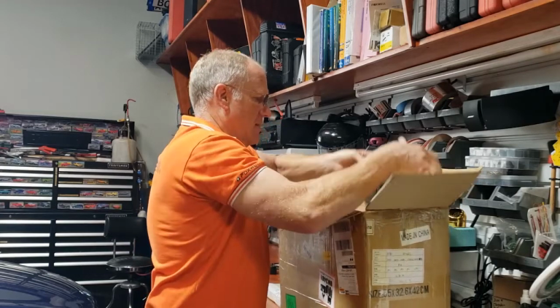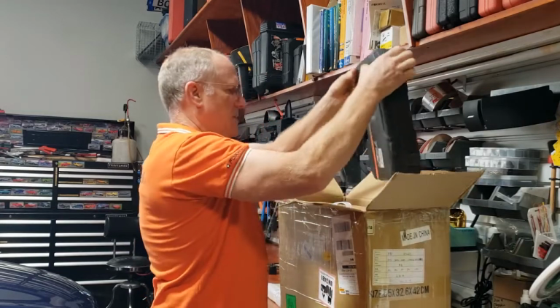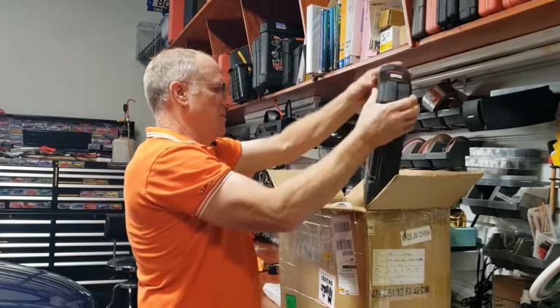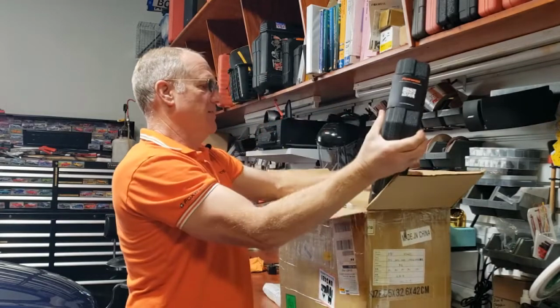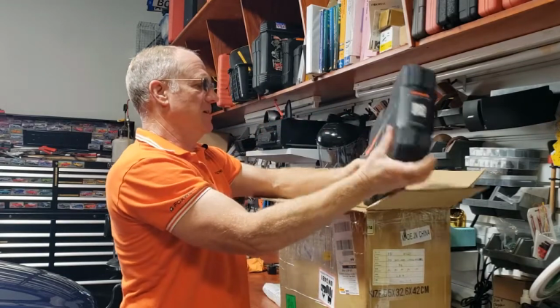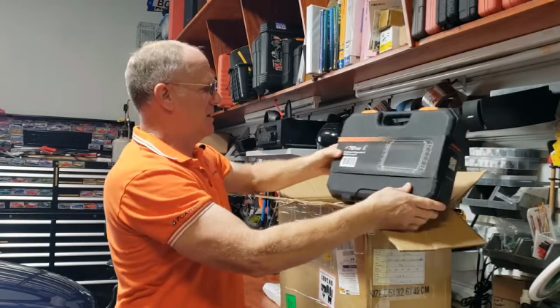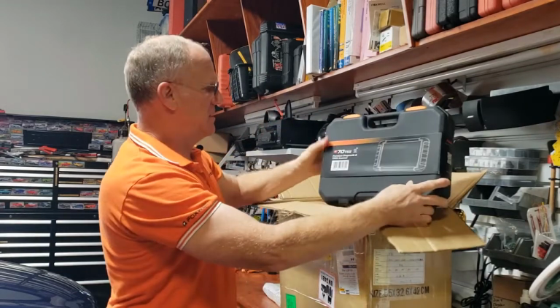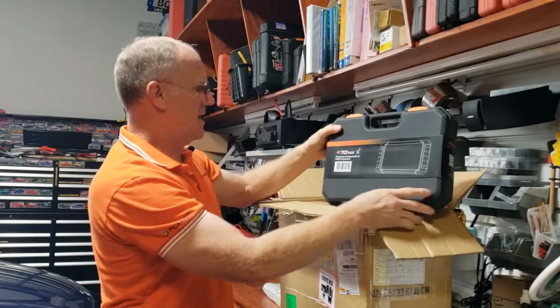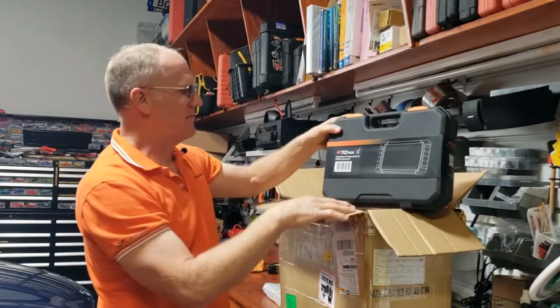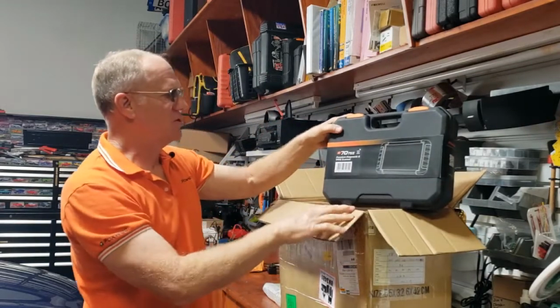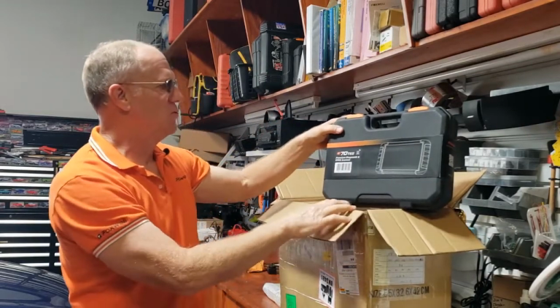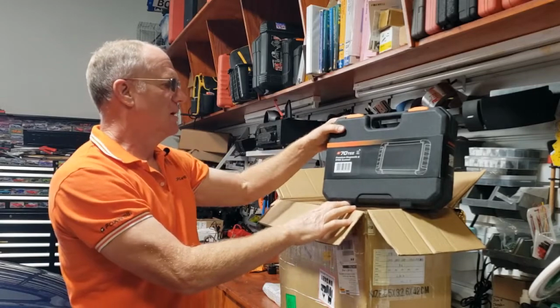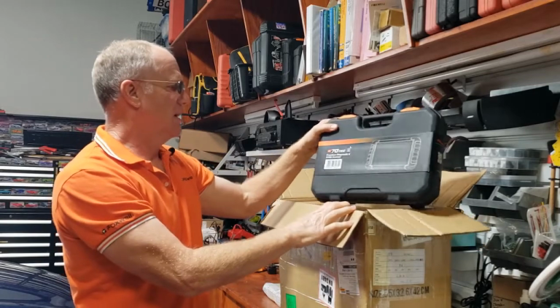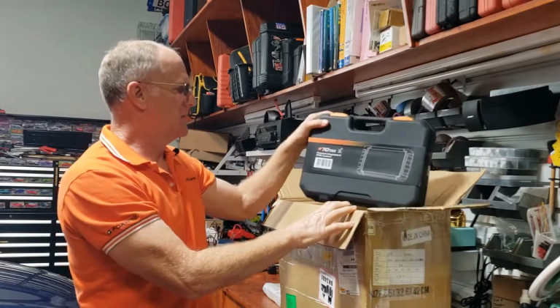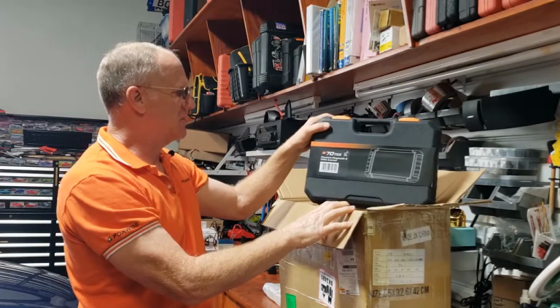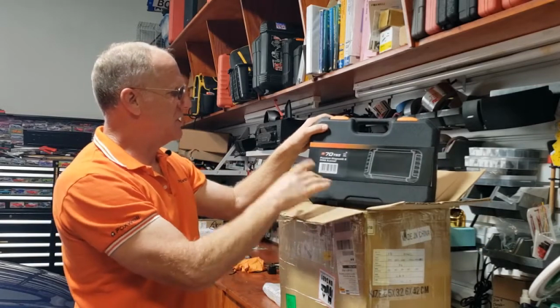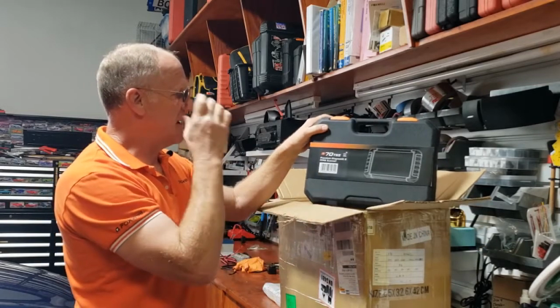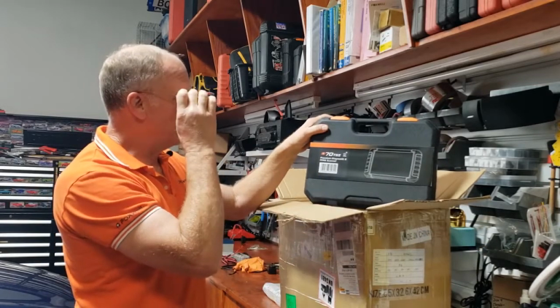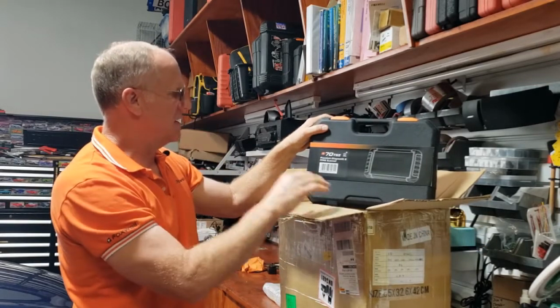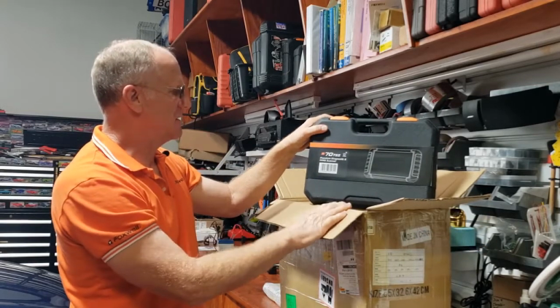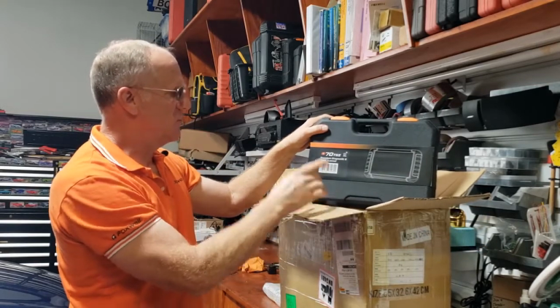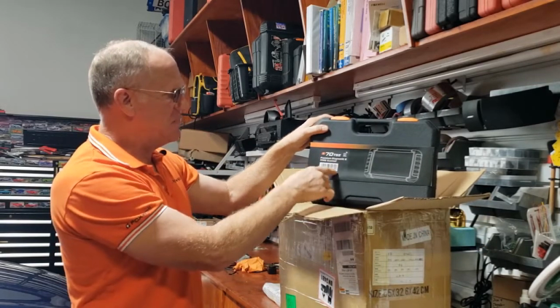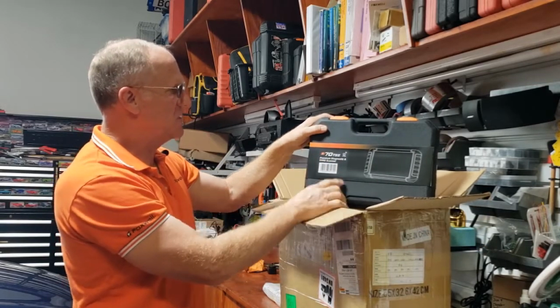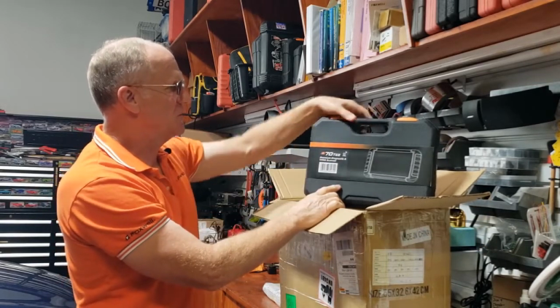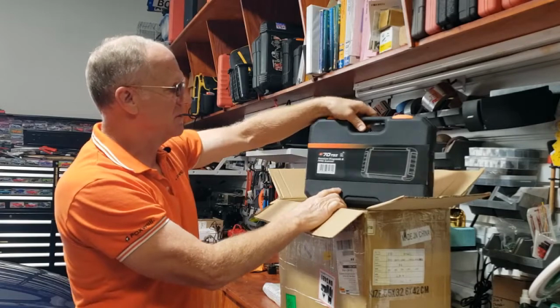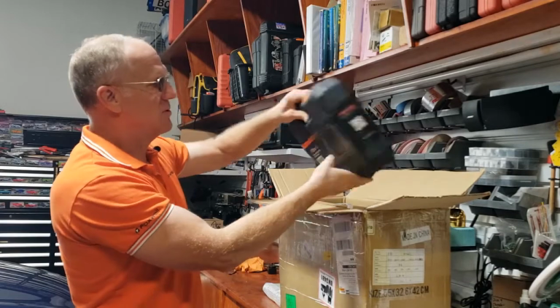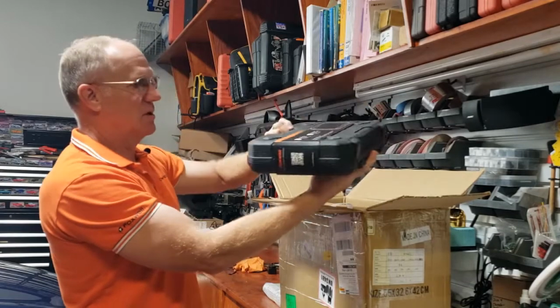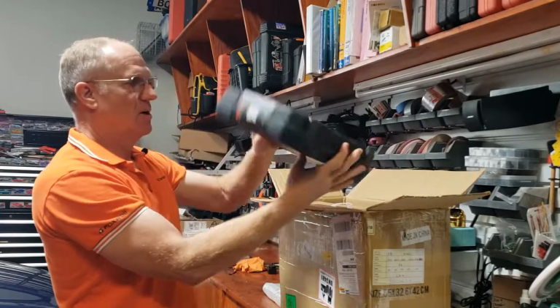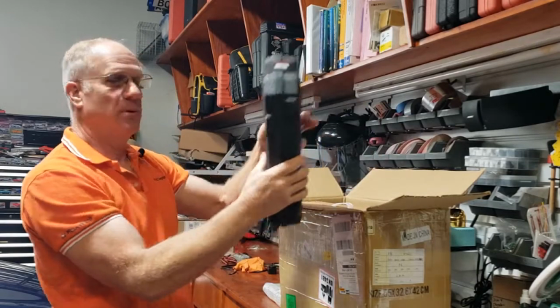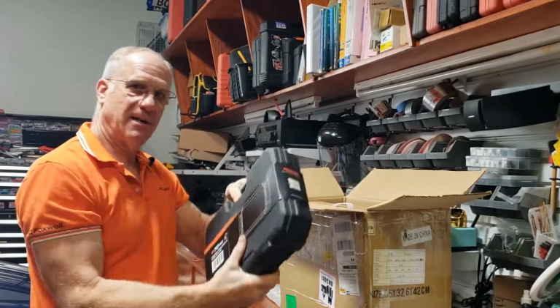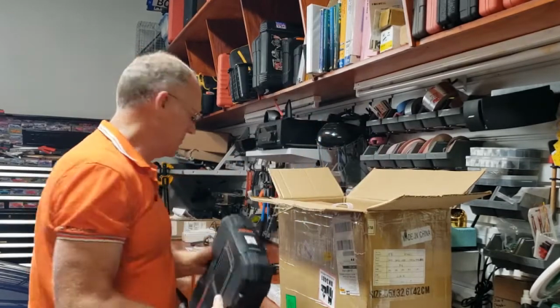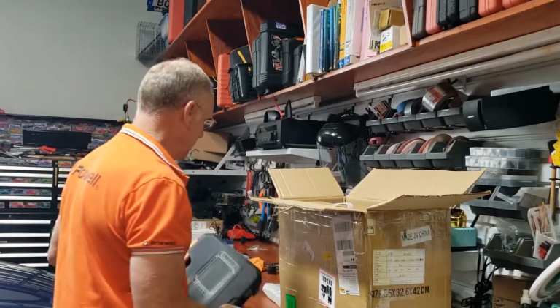Now this here is an I72 — it's their 7-inch platform diagnostic scanner with the TPMS function built in, so we'll open that kit and see what's in it.